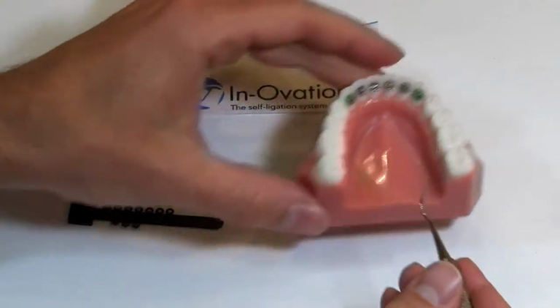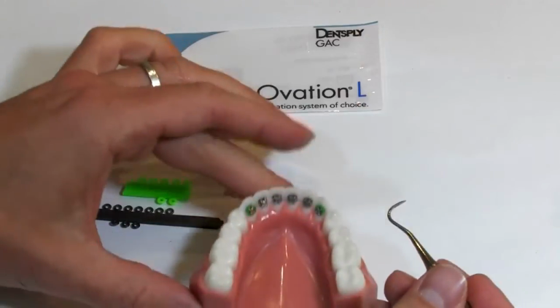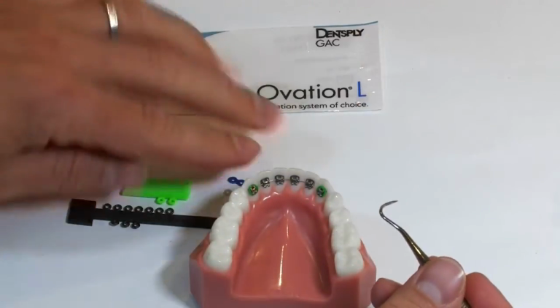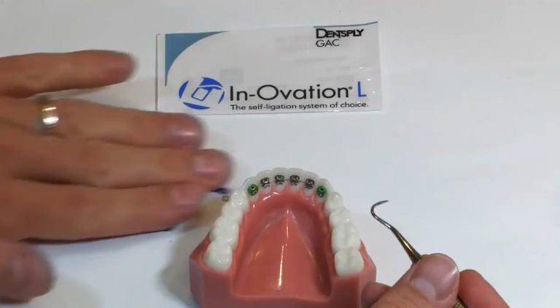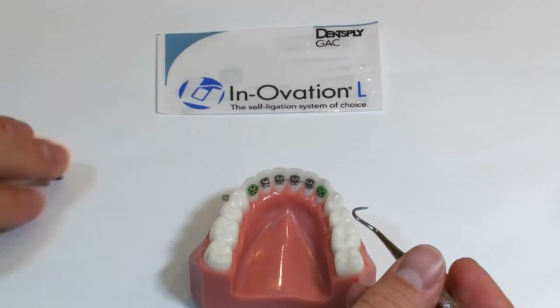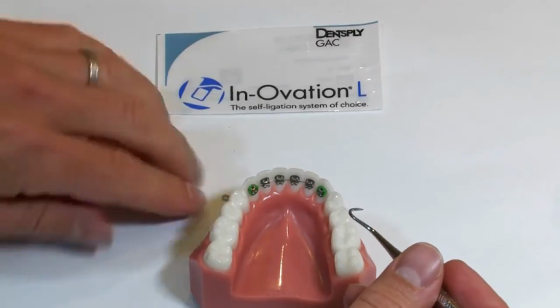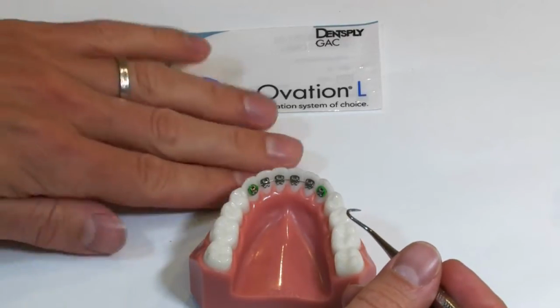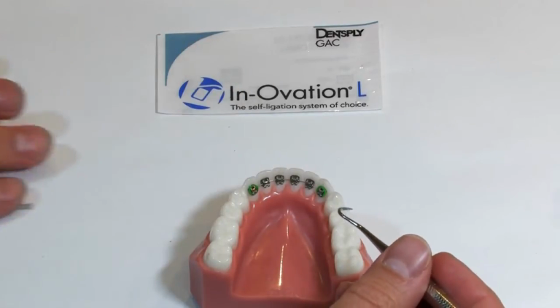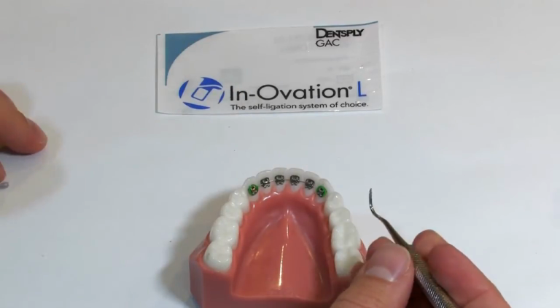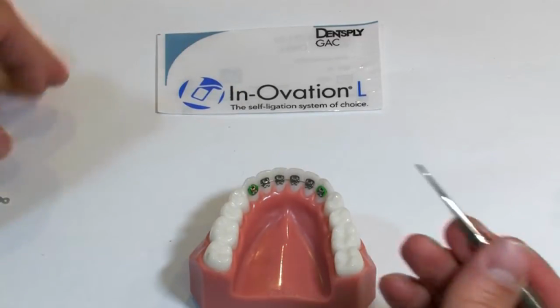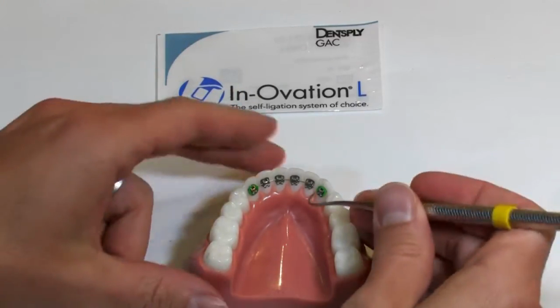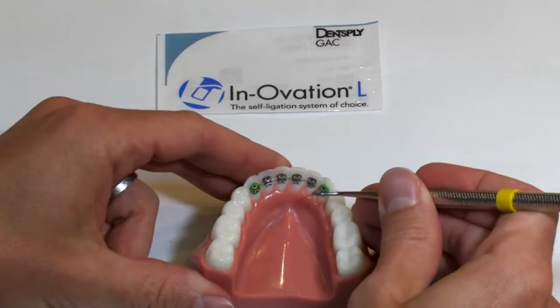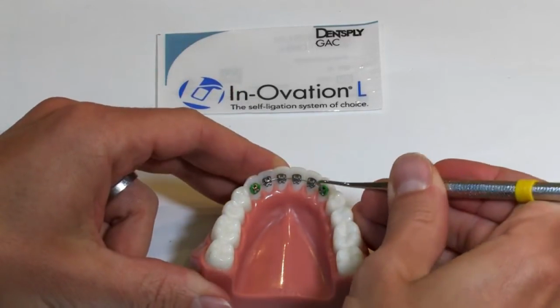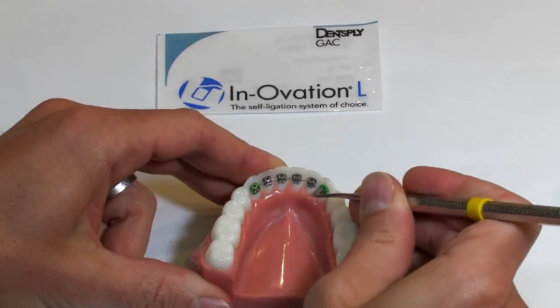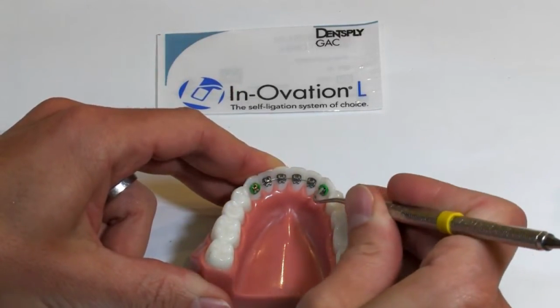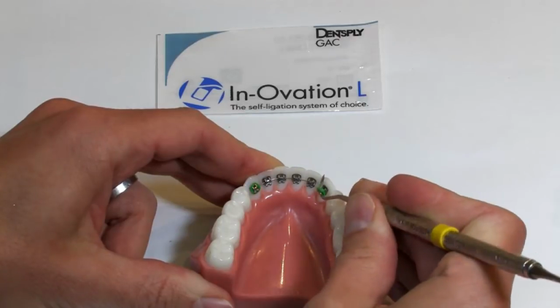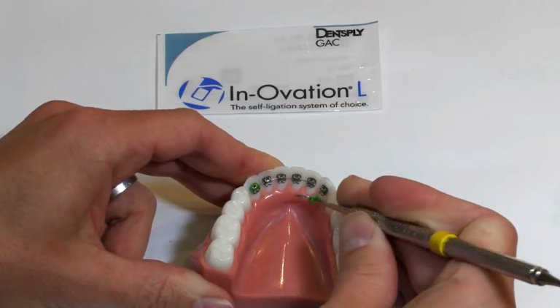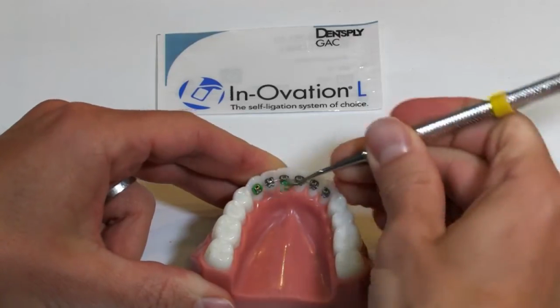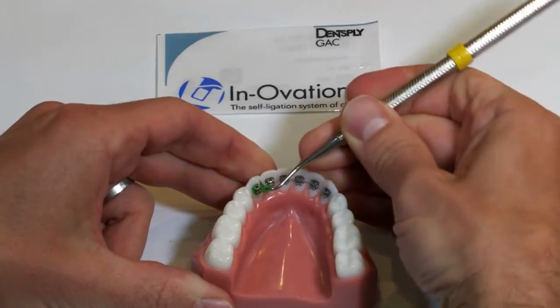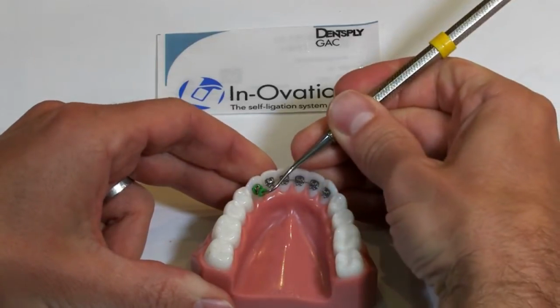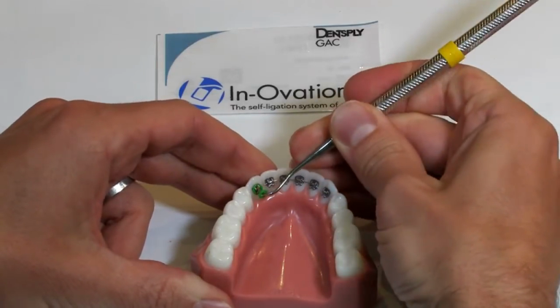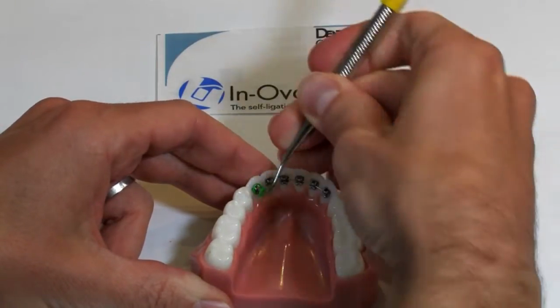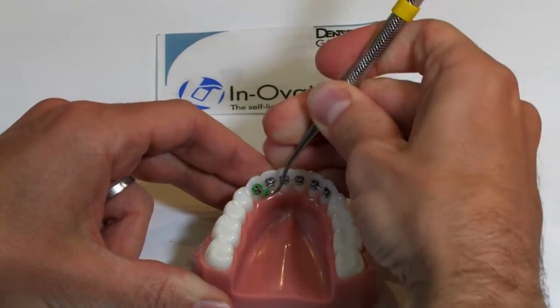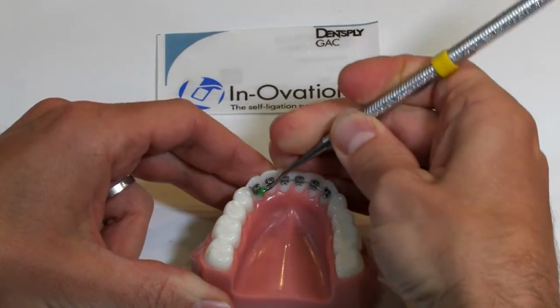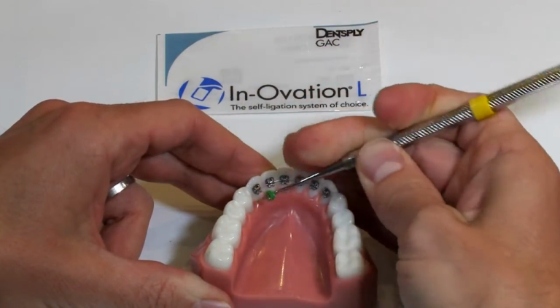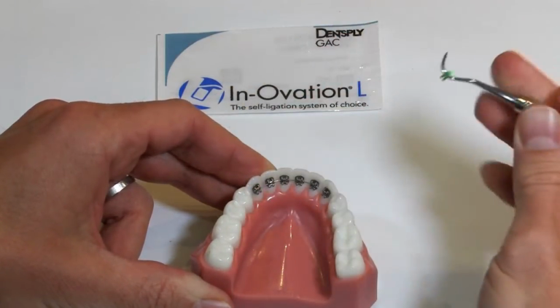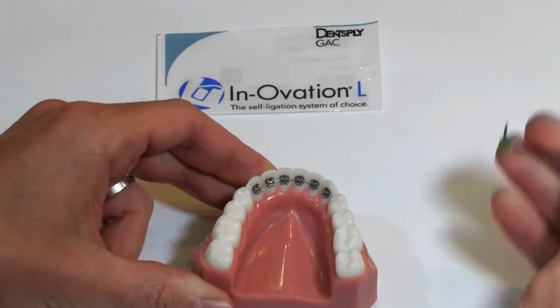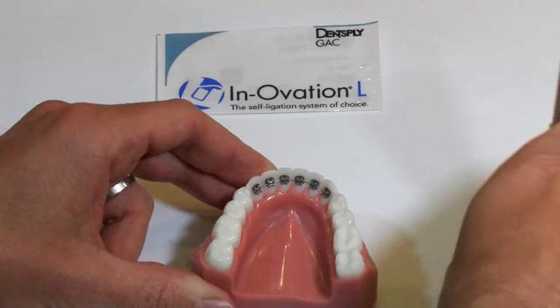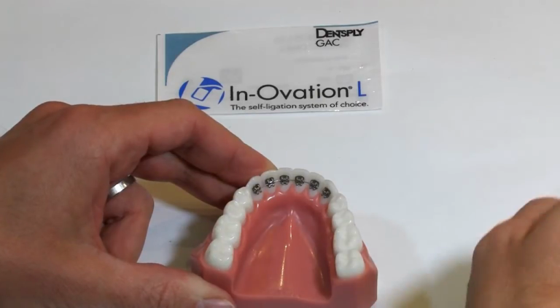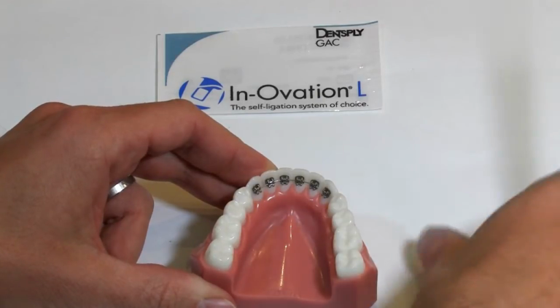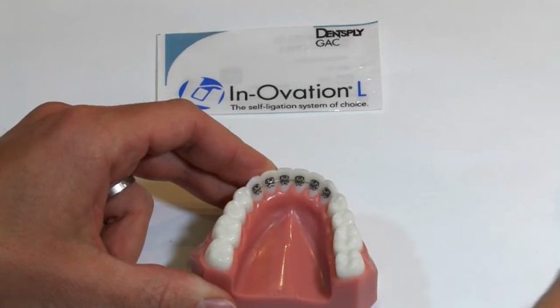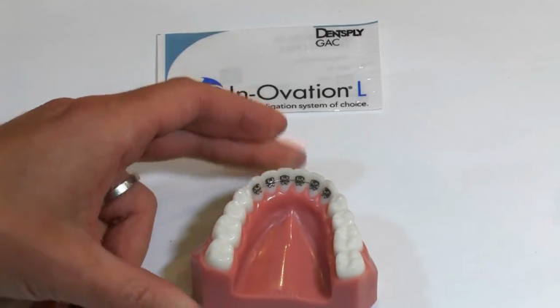When you're removing the power chain or a single tie, you simply use a scalar and come in from the incisal aspect and just roll it down. For this first example we just had two single ties on the canines.